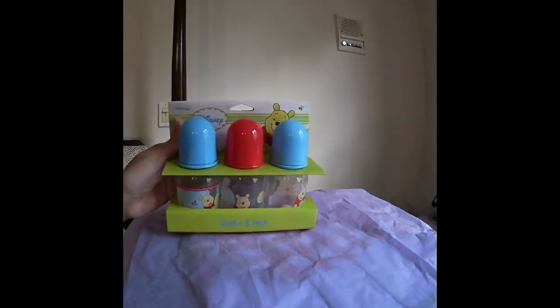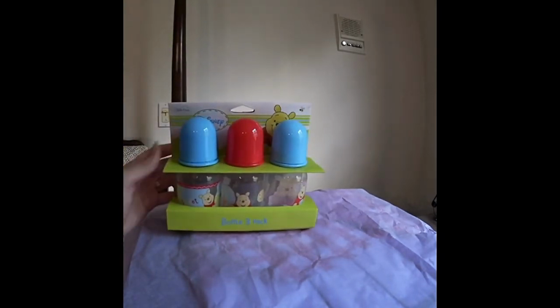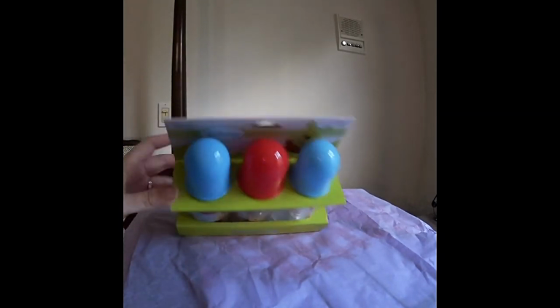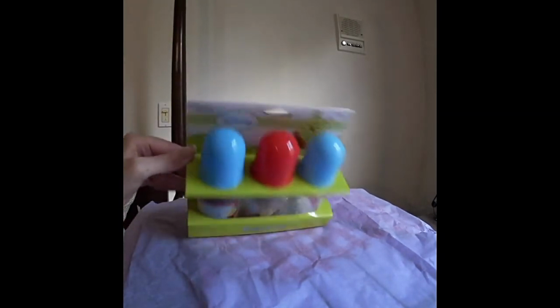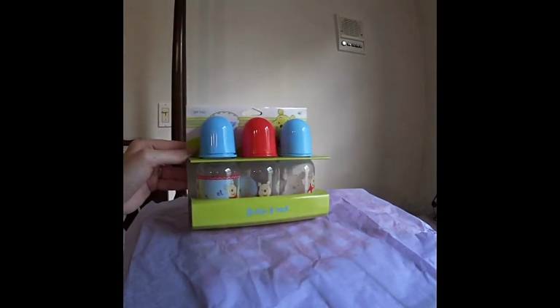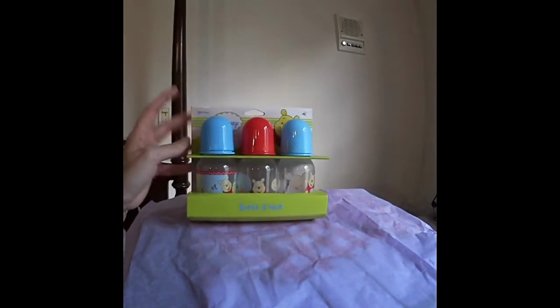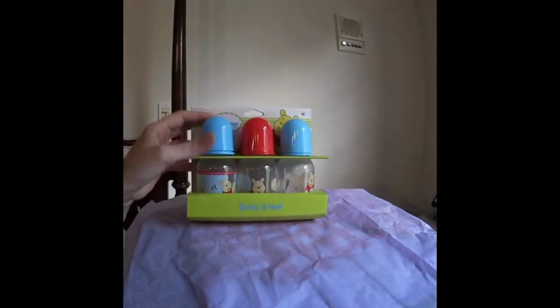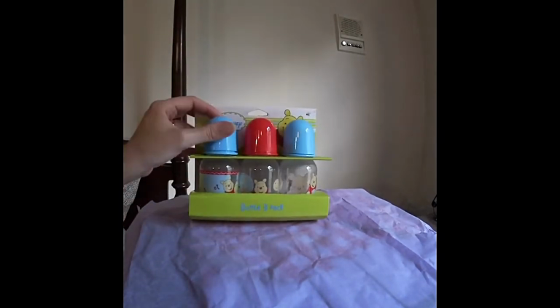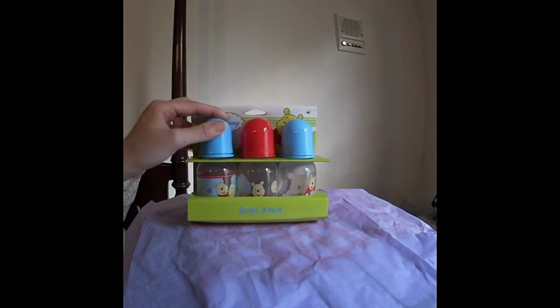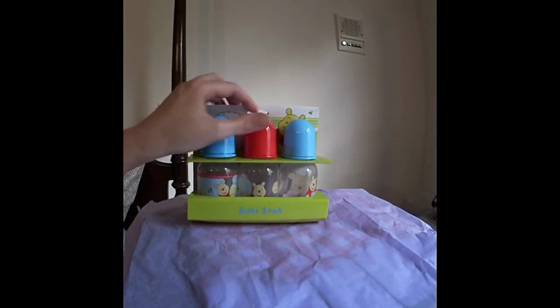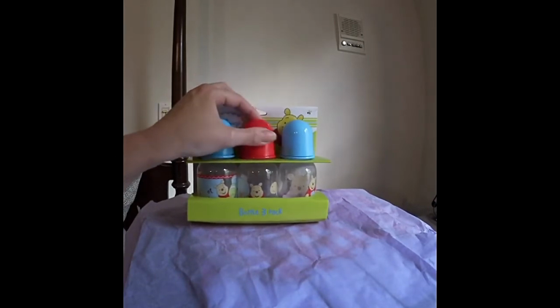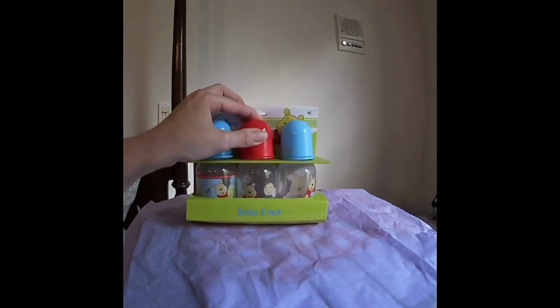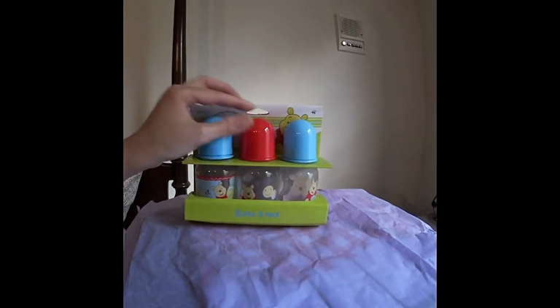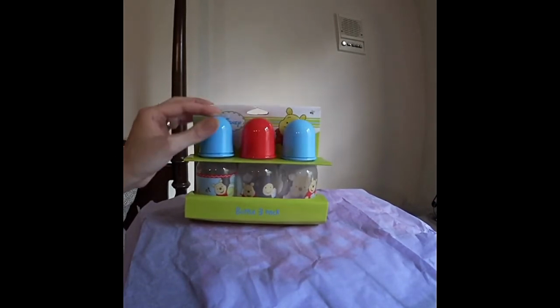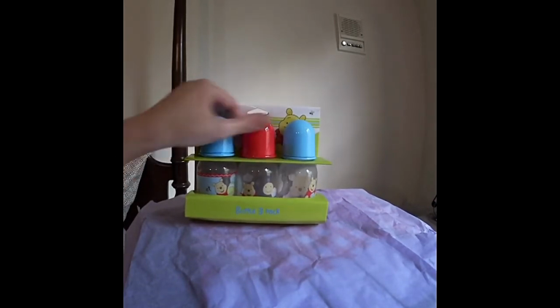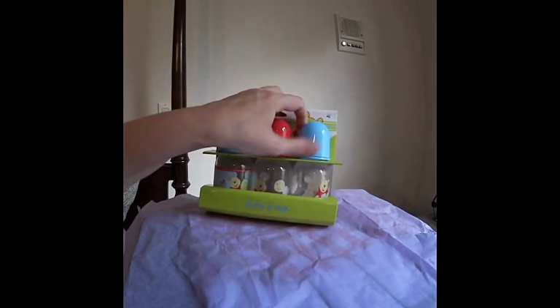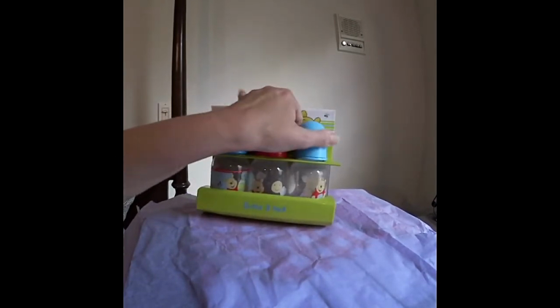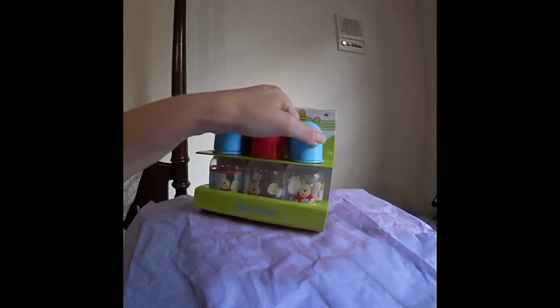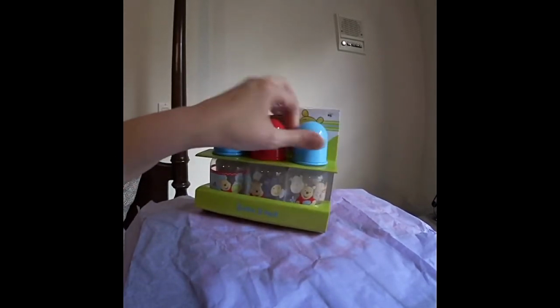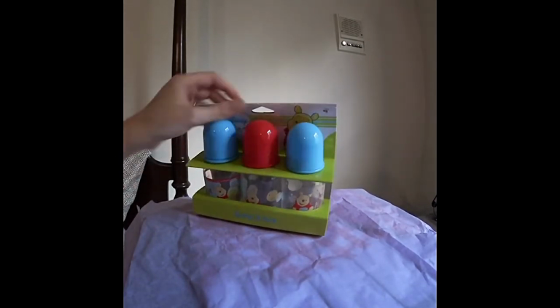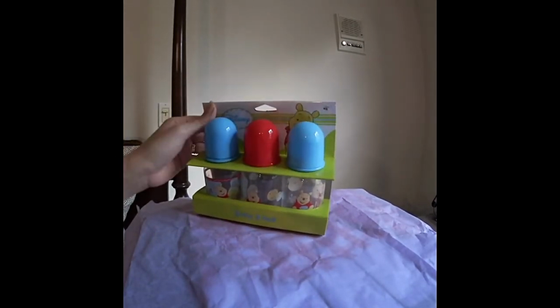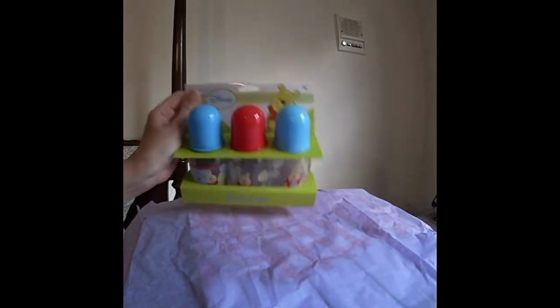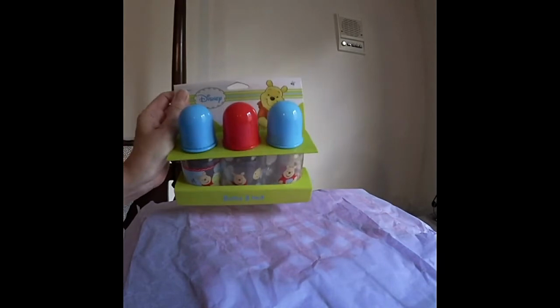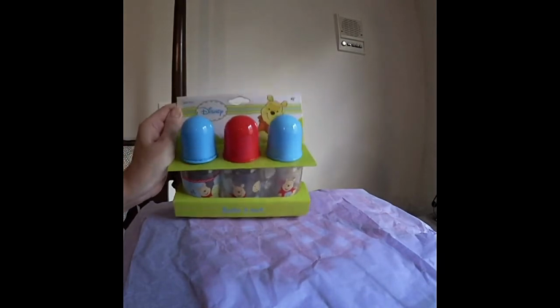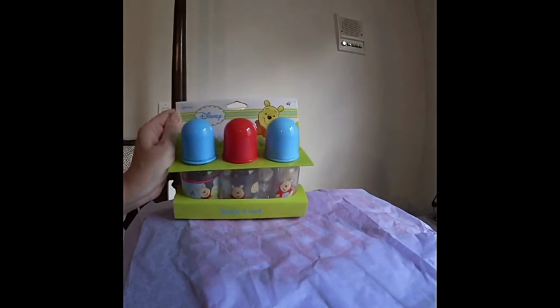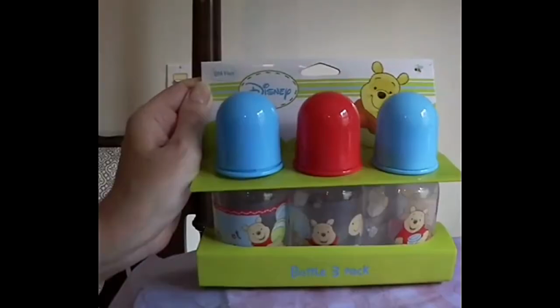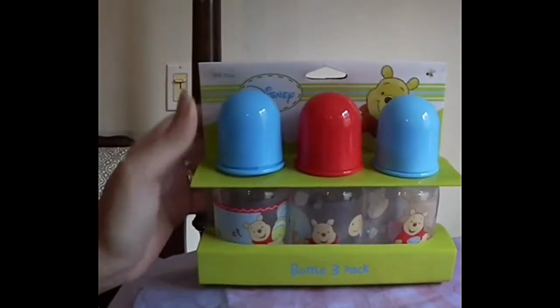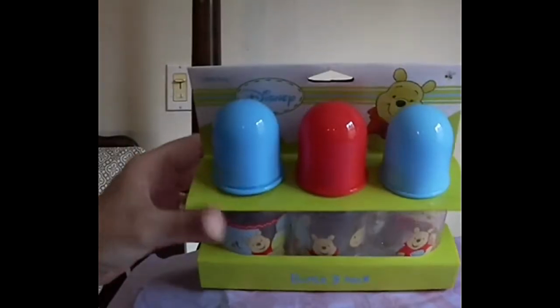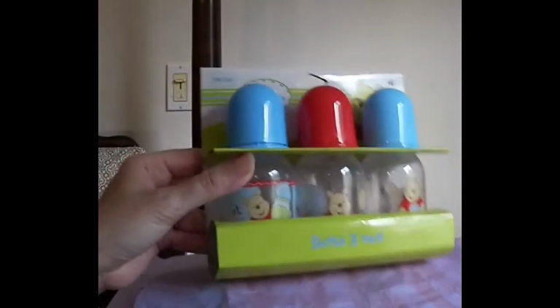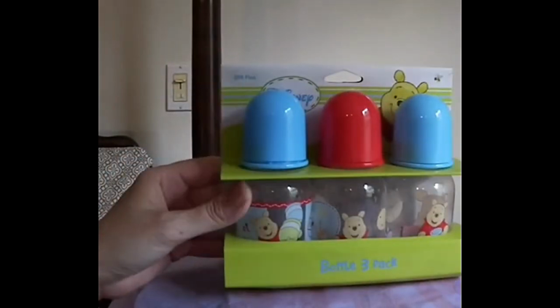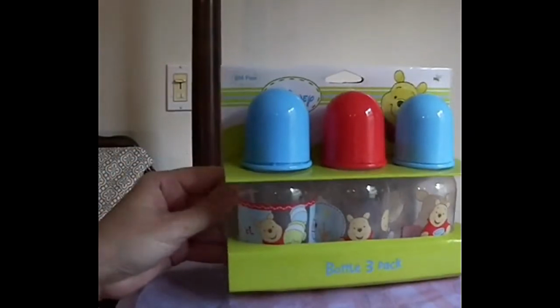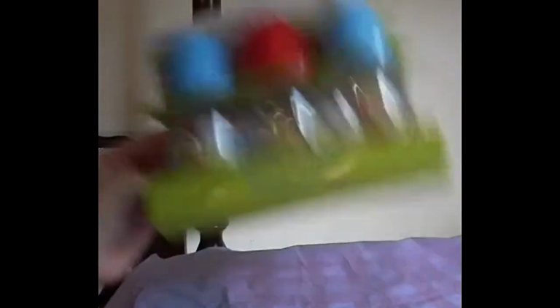I have a 3-pack of Winnie the Pooh bottles. I love Winnie the Pooh — these are just too cute. I think they were $3.00 and they're BPA free. Winnie the Pooh bottles!